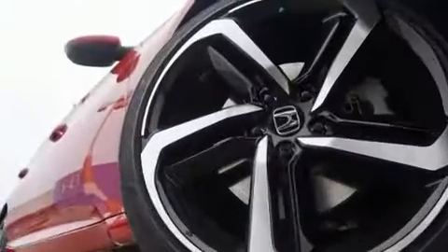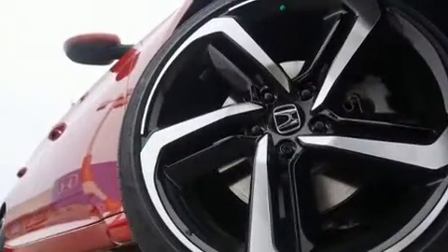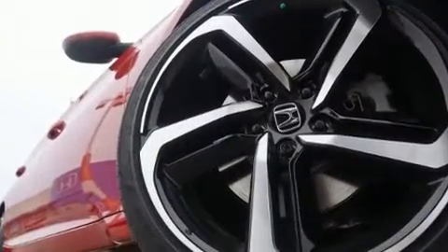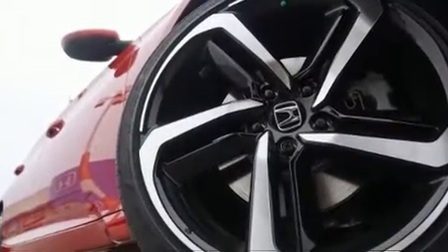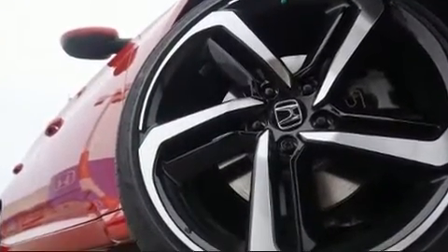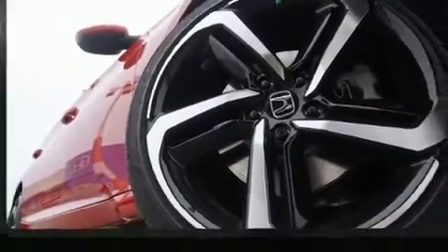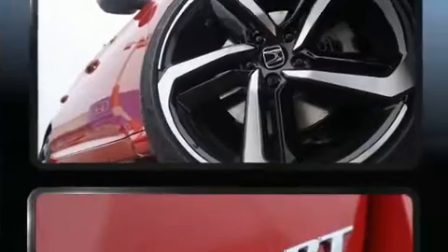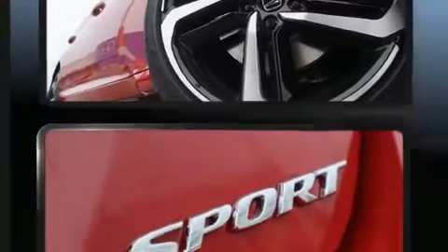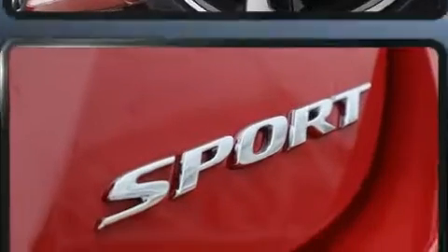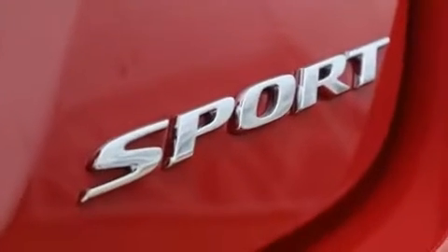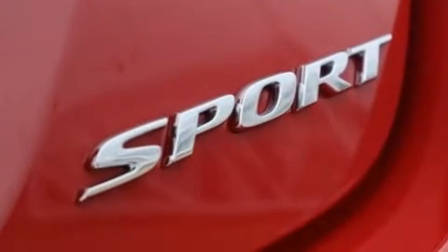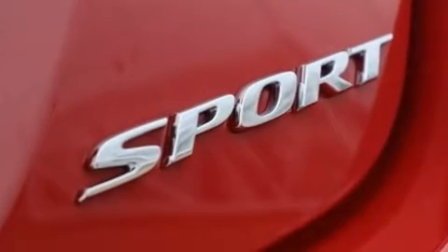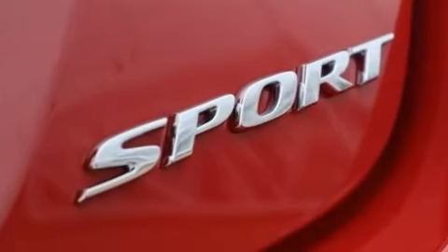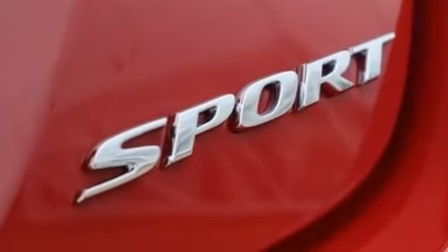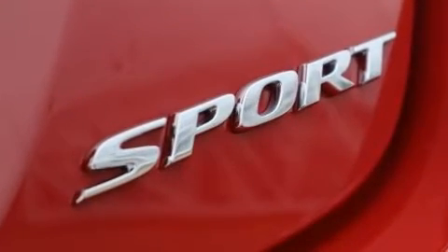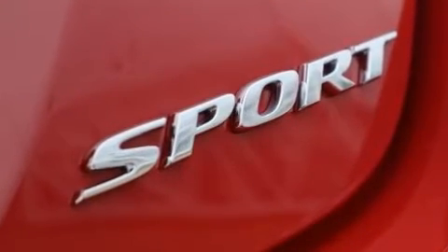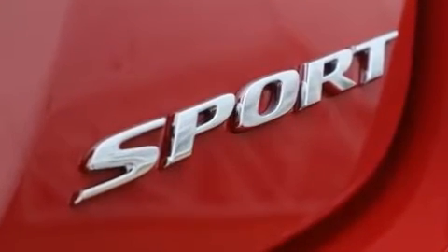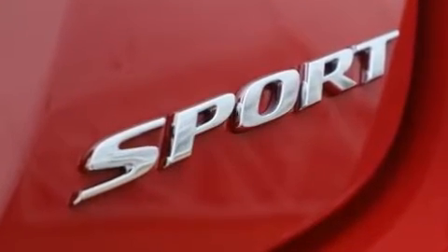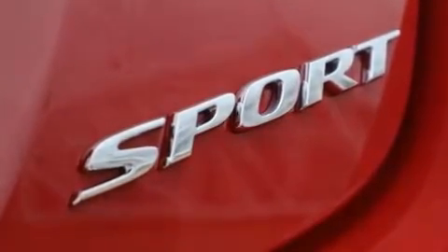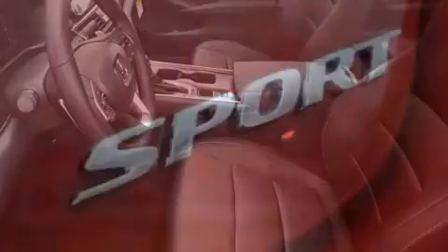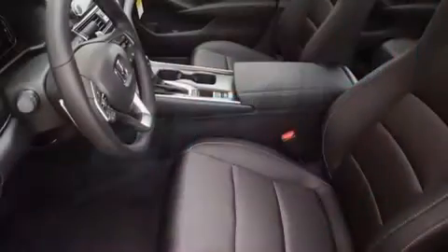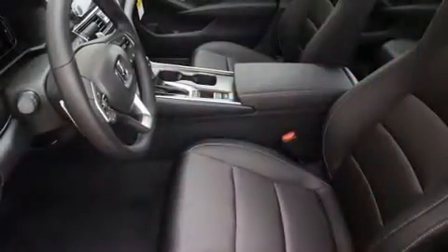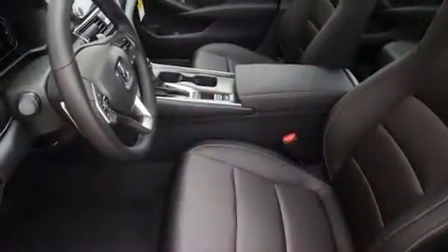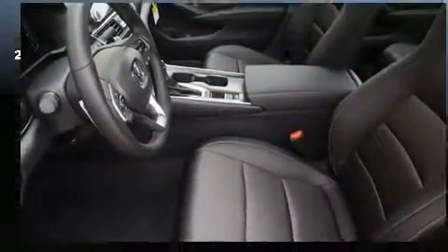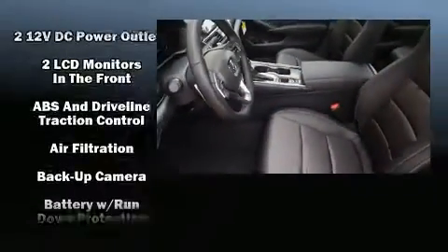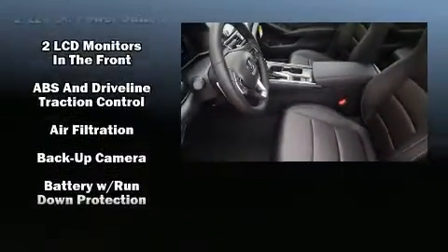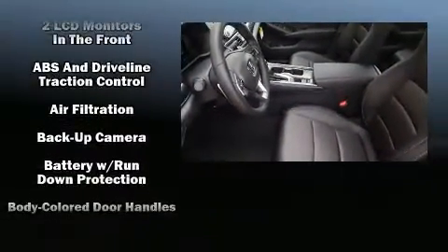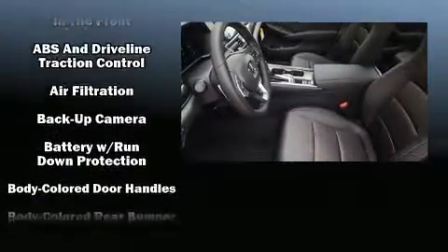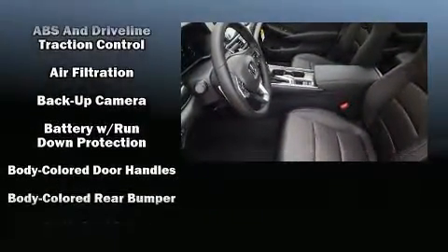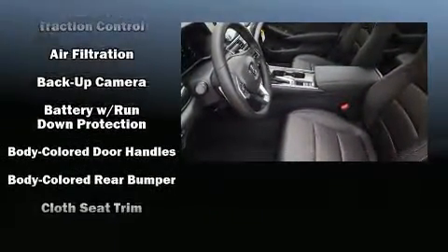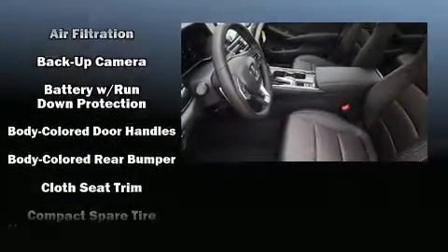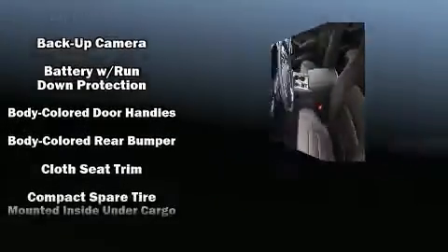It's equipped with tons of terrific amenities, but it won't break your budget, such as remote keyless entry, one-touch window functionality, variably intermittent wipers, and power windows.